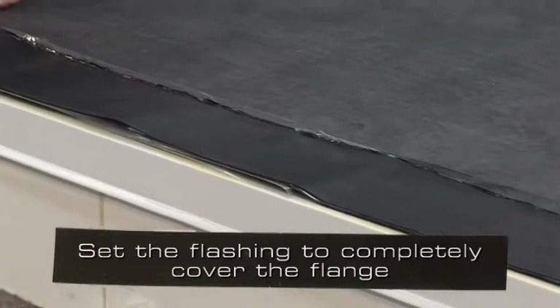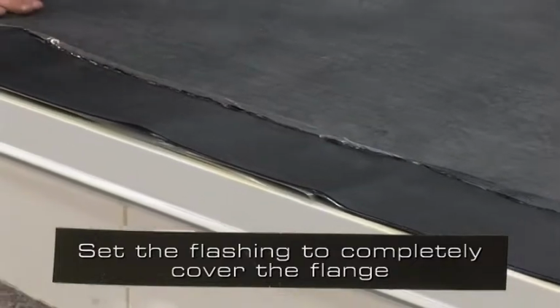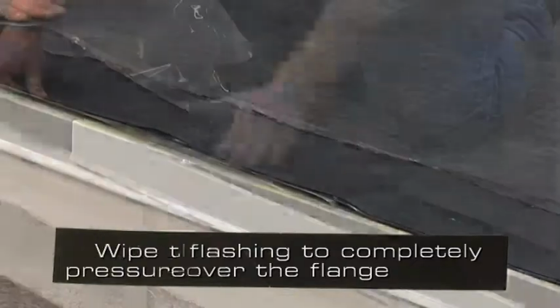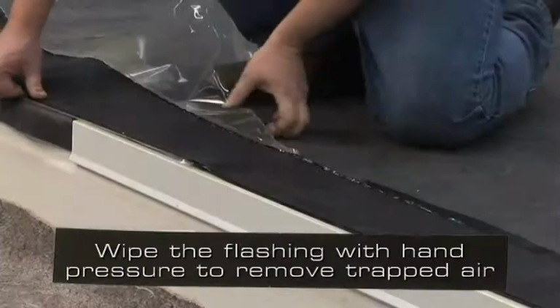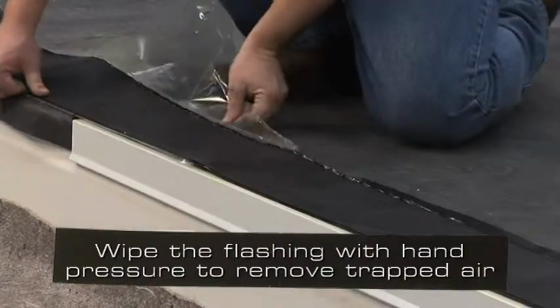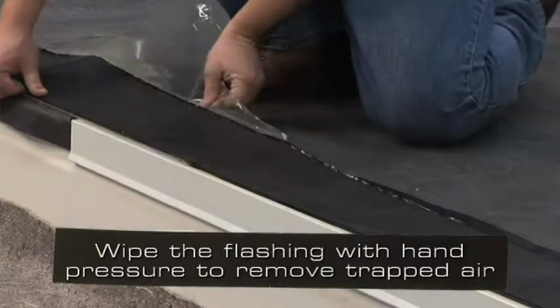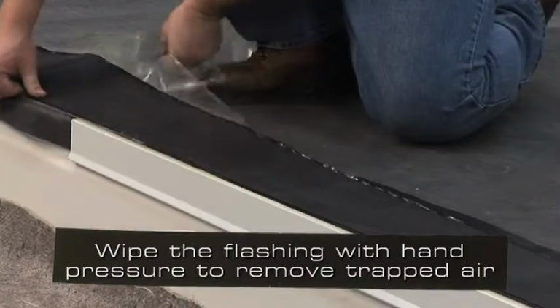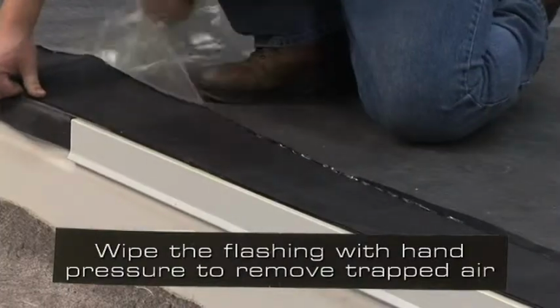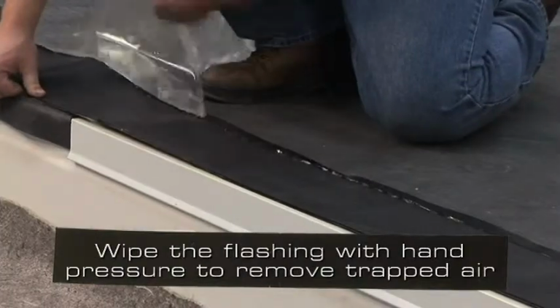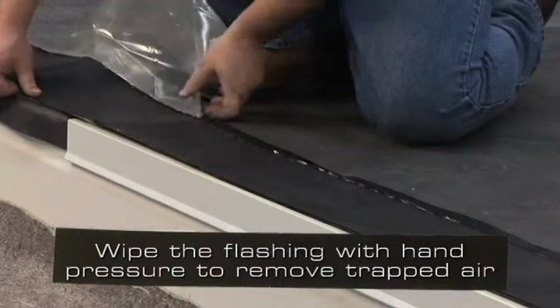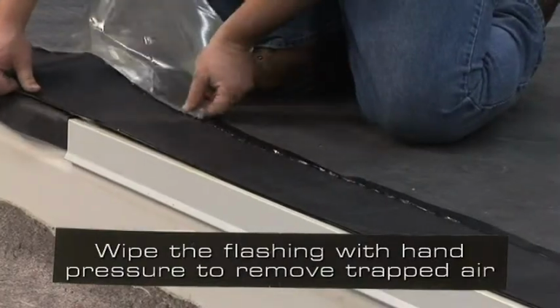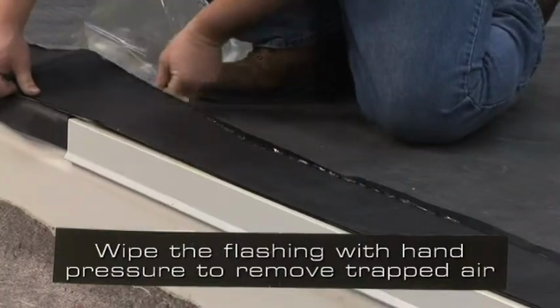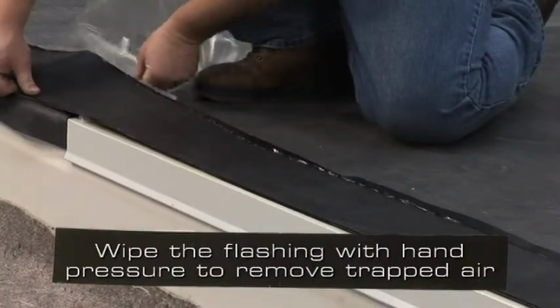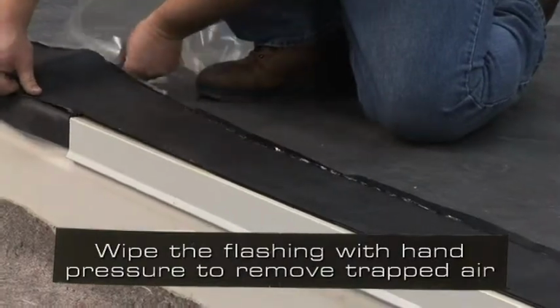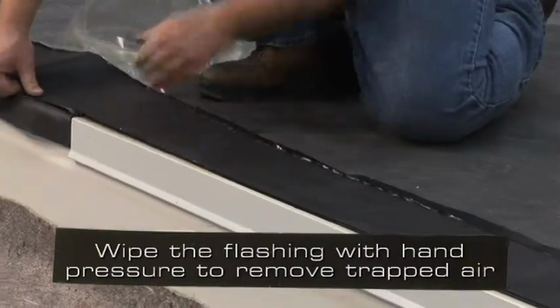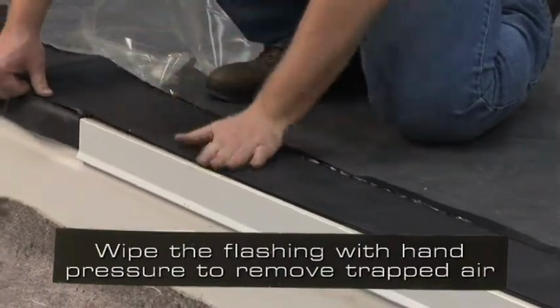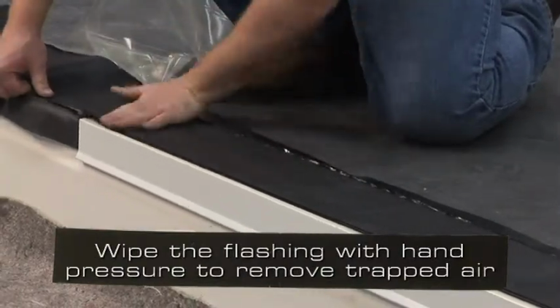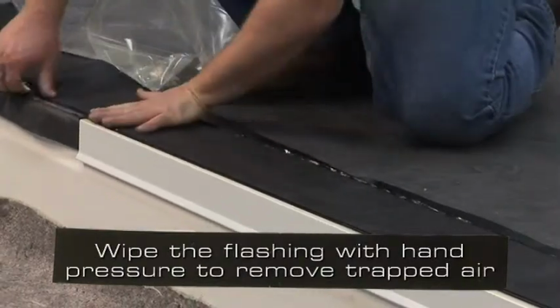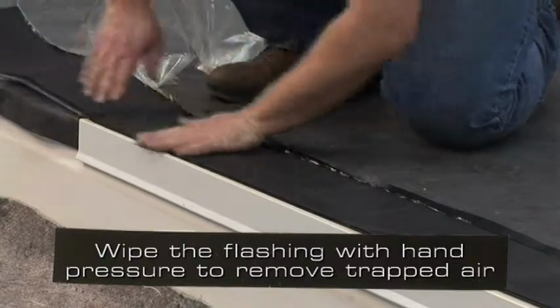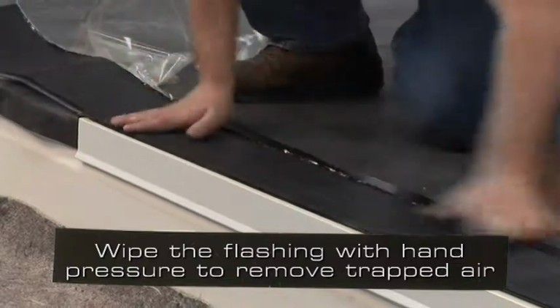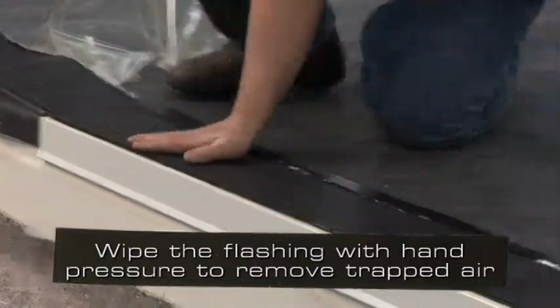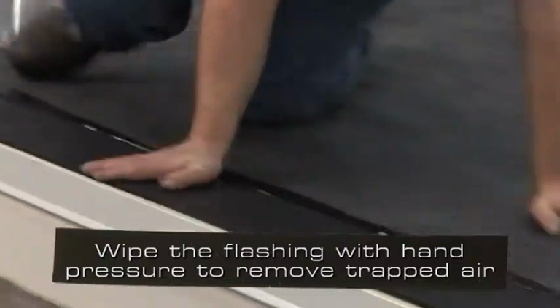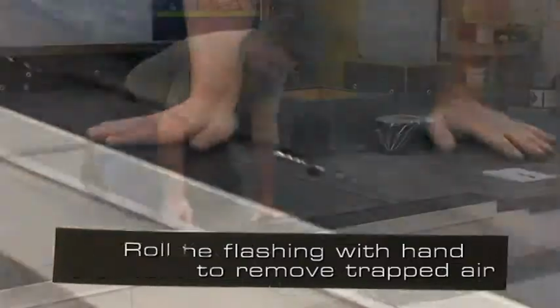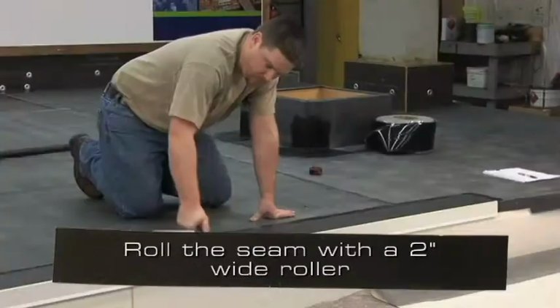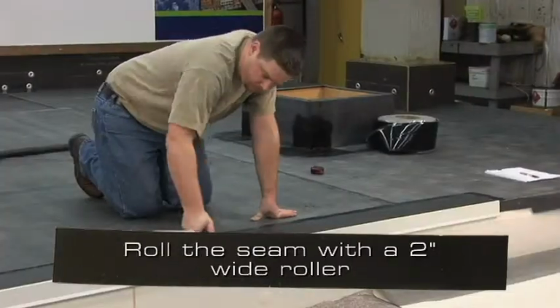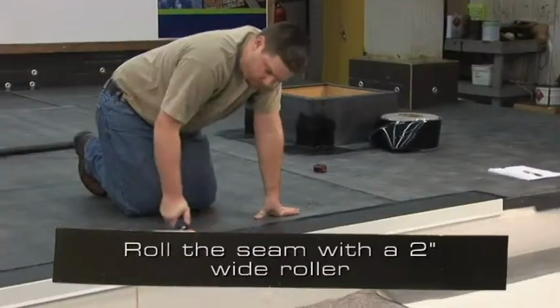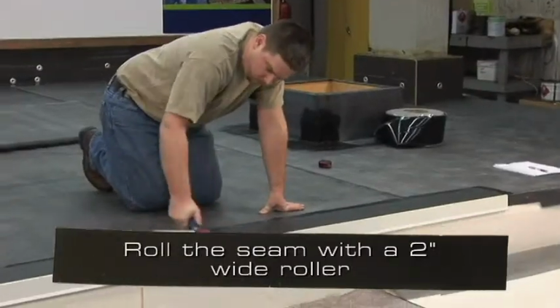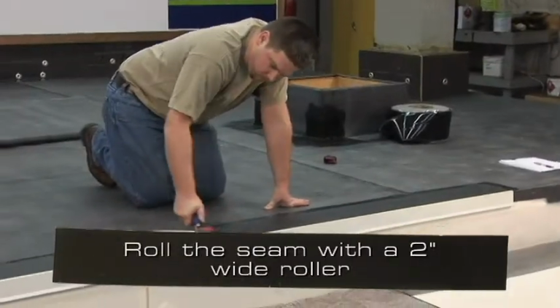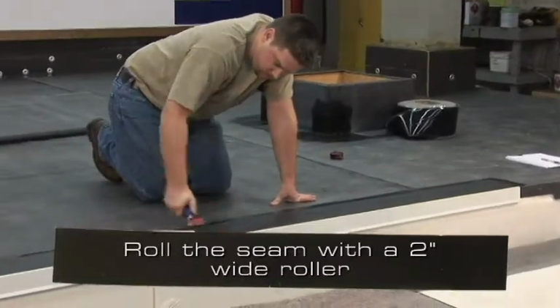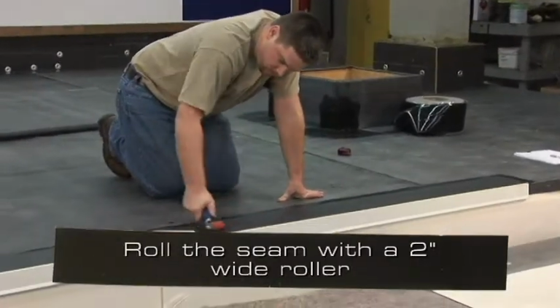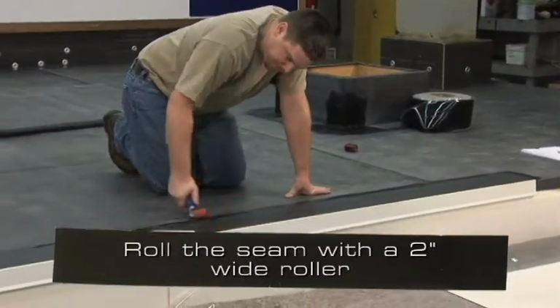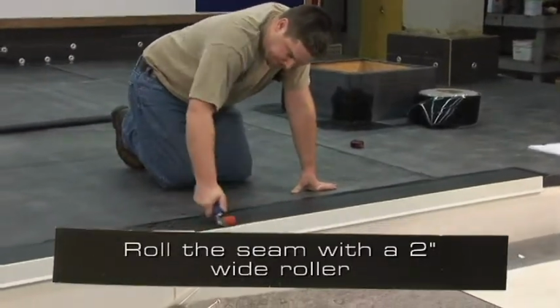Peel the clear poly and wipe the flashing with hand pressure to remove any trapped air. Roll the seam with a 2 inch wide steel roller.